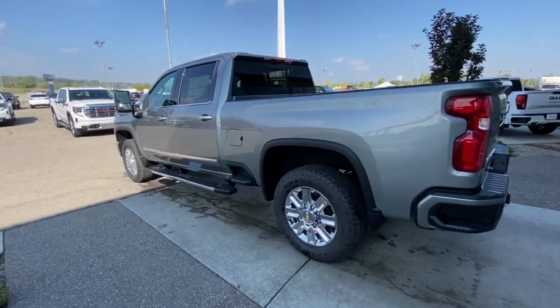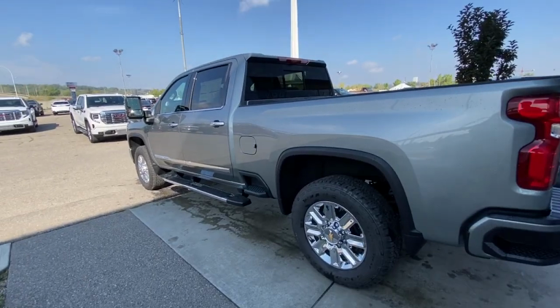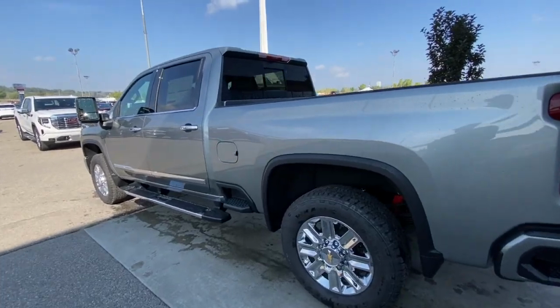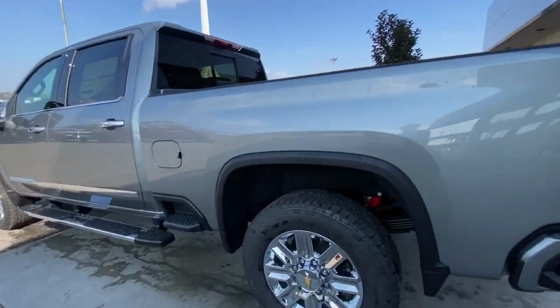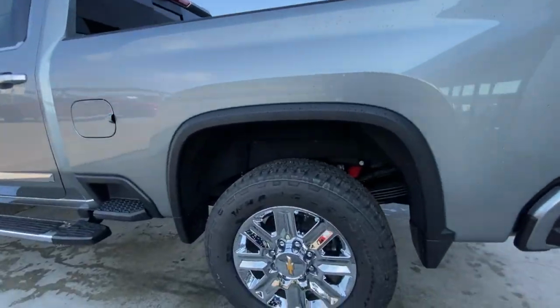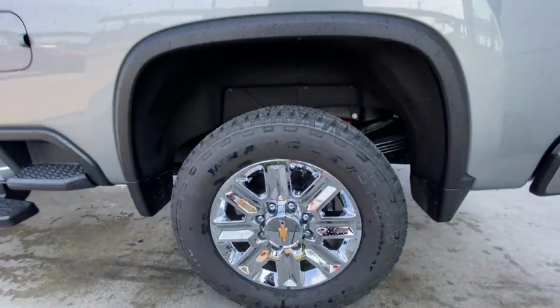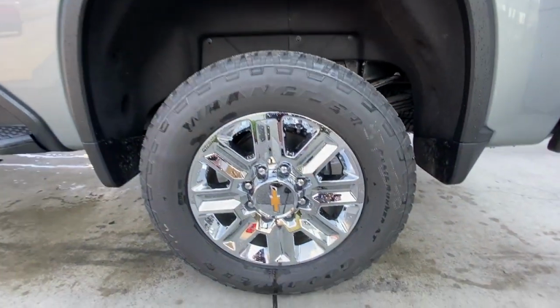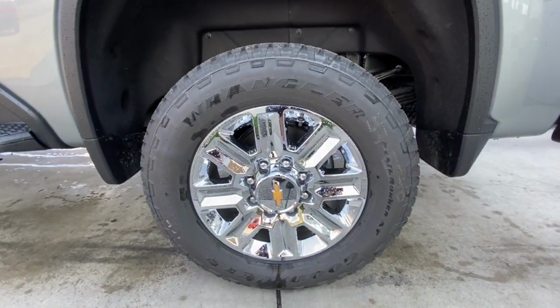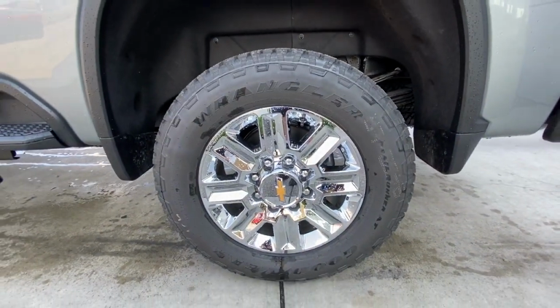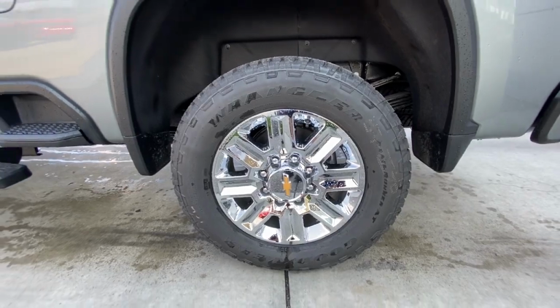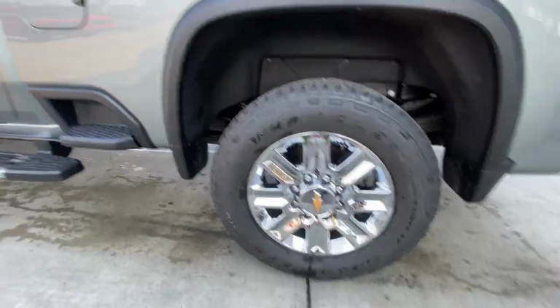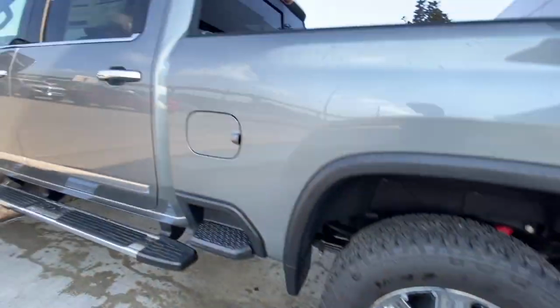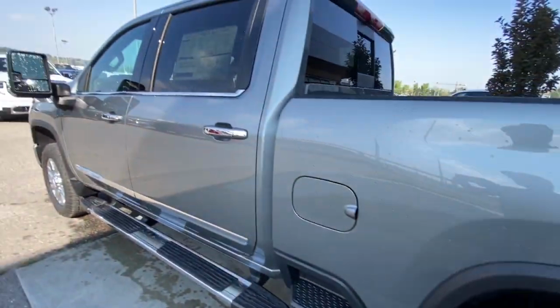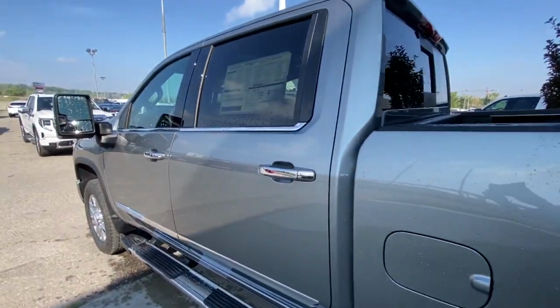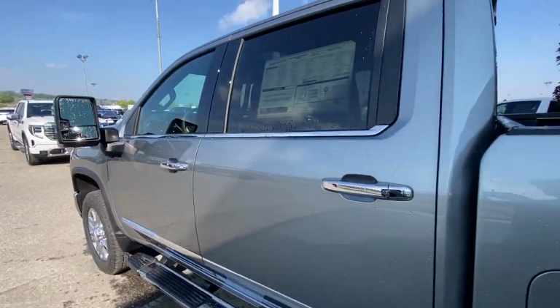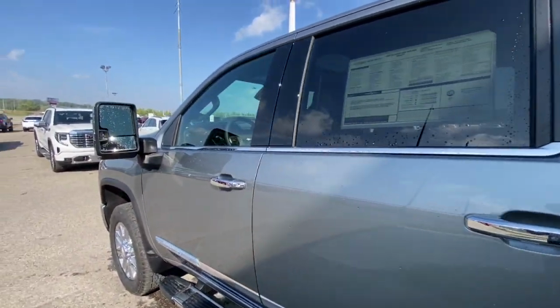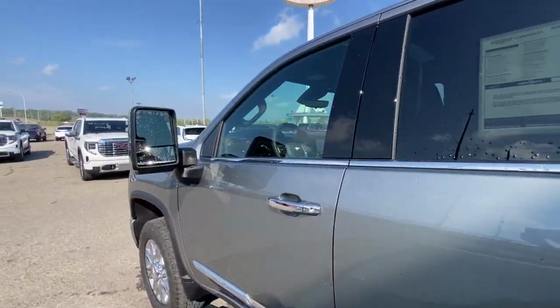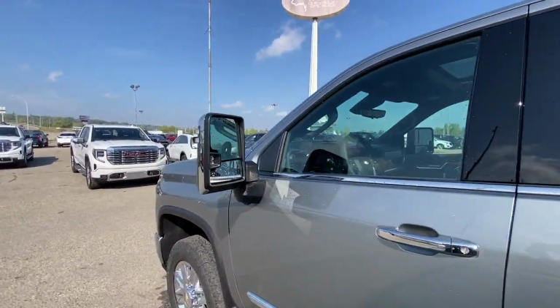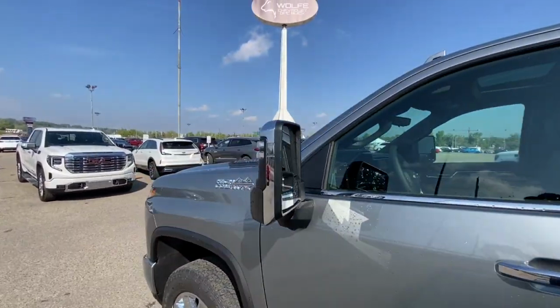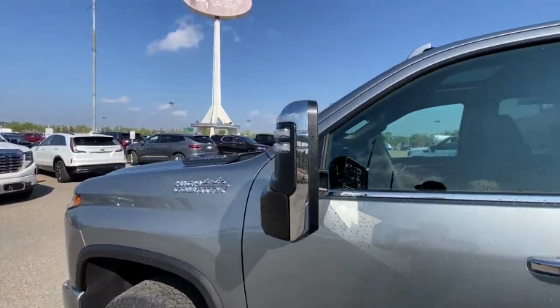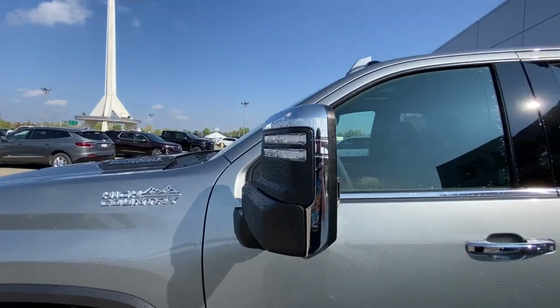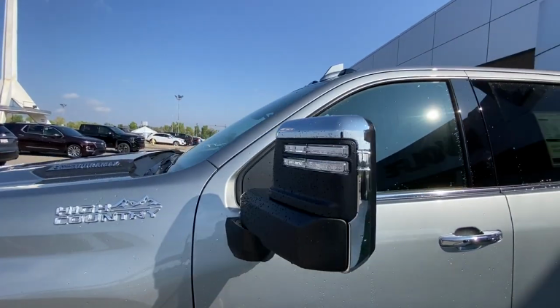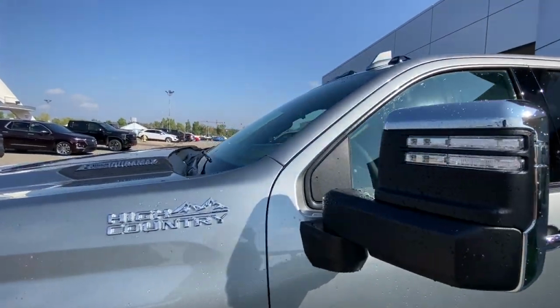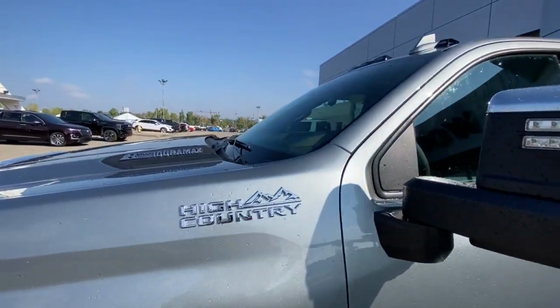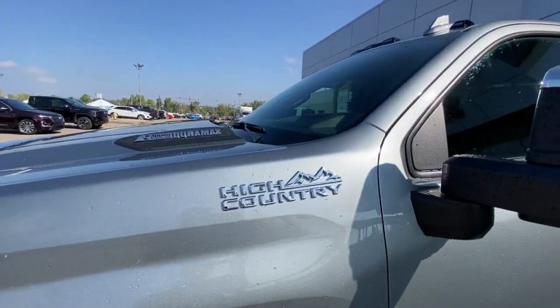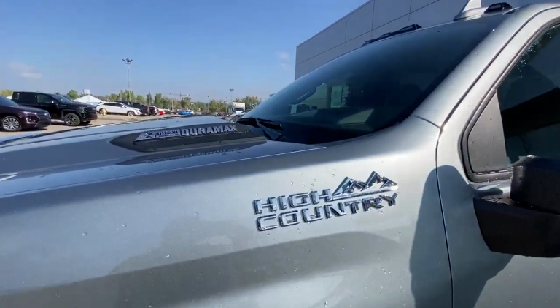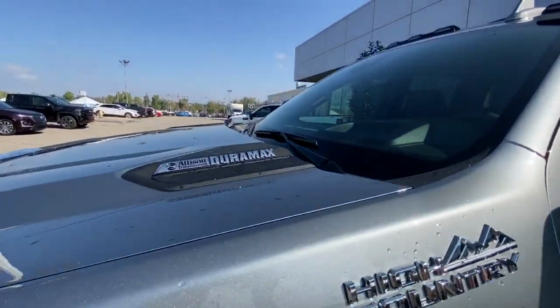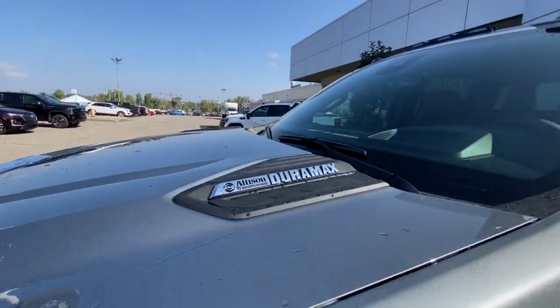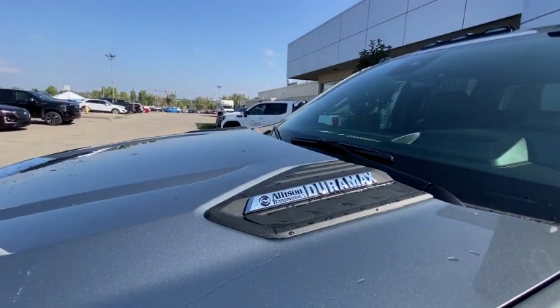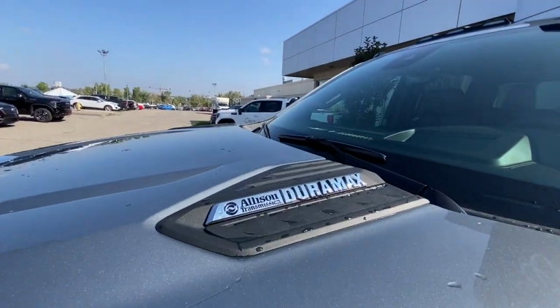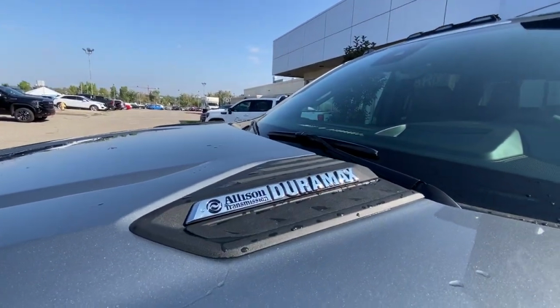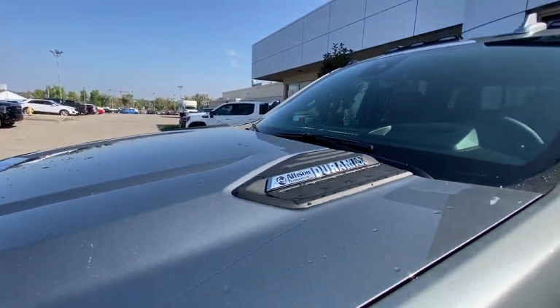Taking a look at the exterior of the High Country, starting off with the 20-inch wheels paired up with Goodyear Wrangler tires. Moving right along, we have chrome door handles, chrome-capped mirrors with LEDs, High Country badging on the fenders, and Allison transmission and Duramax badging on the hood.